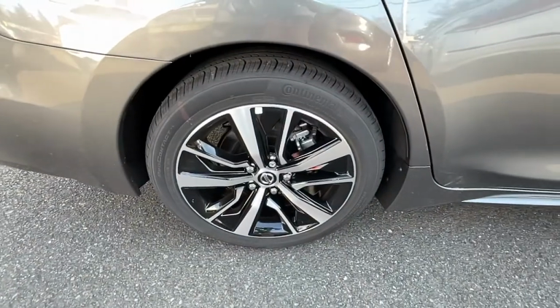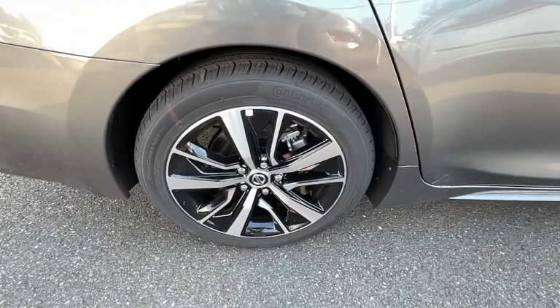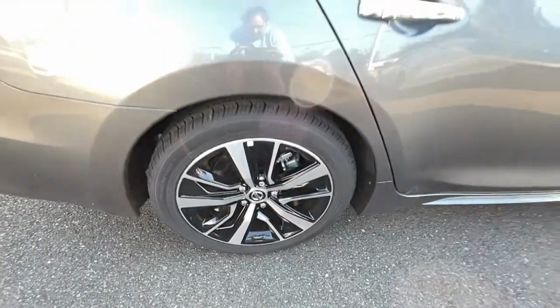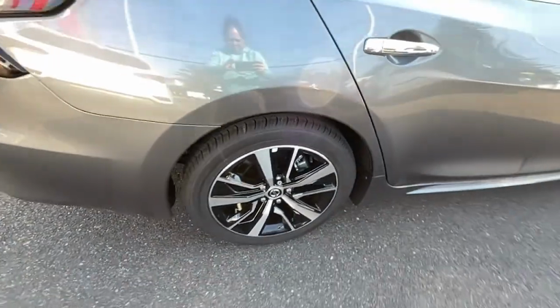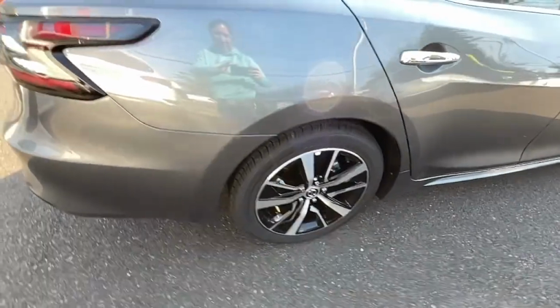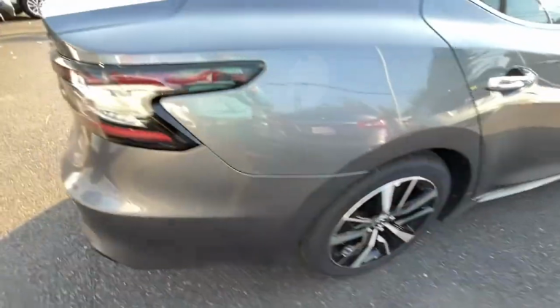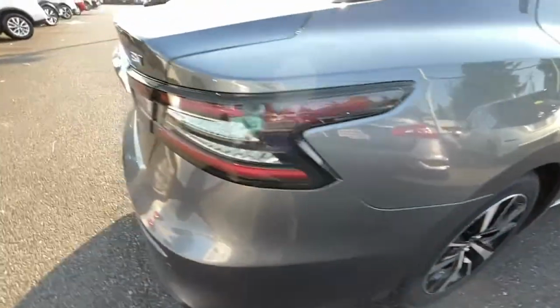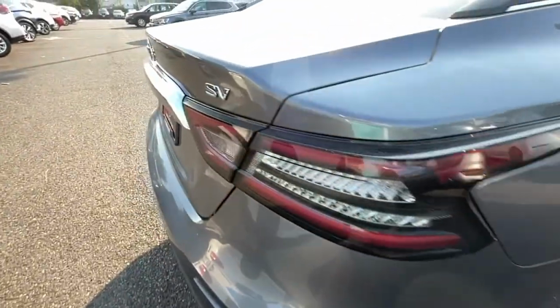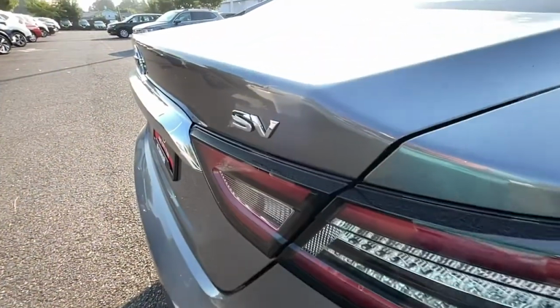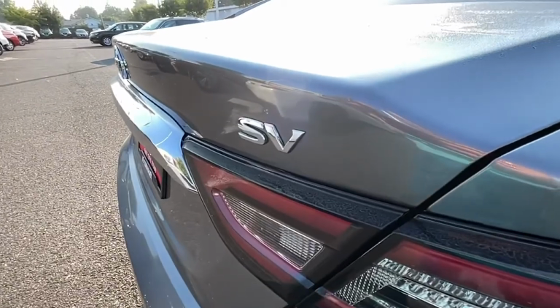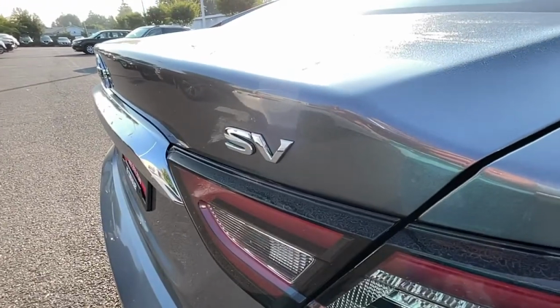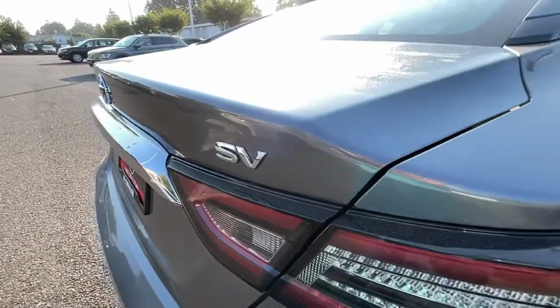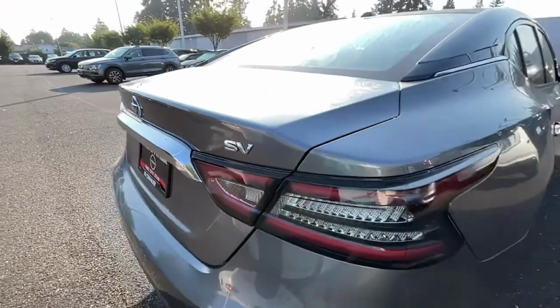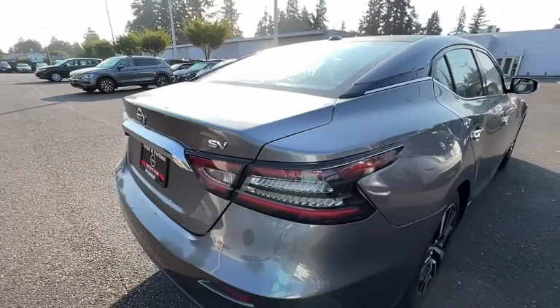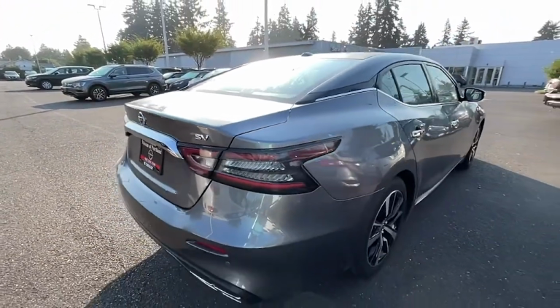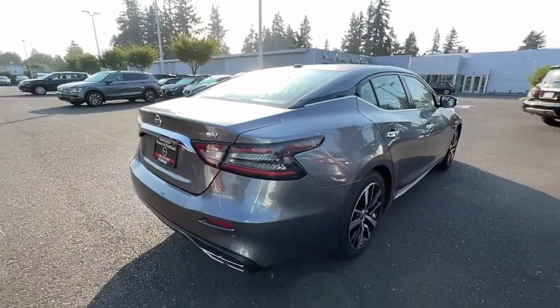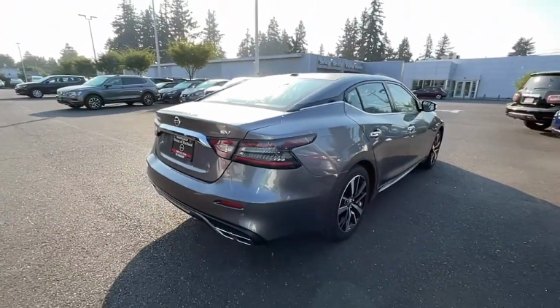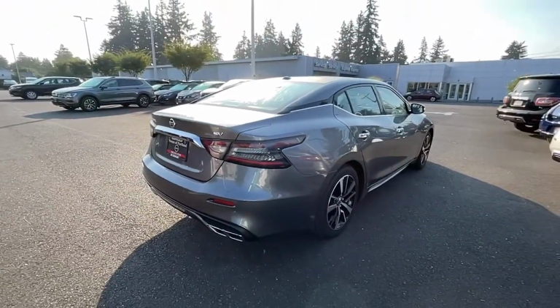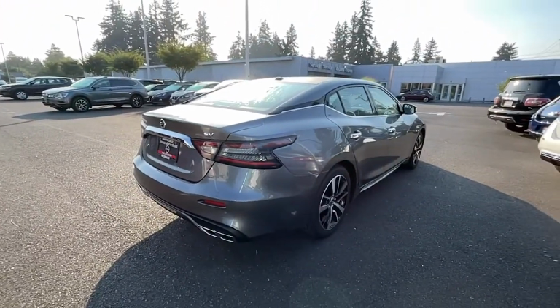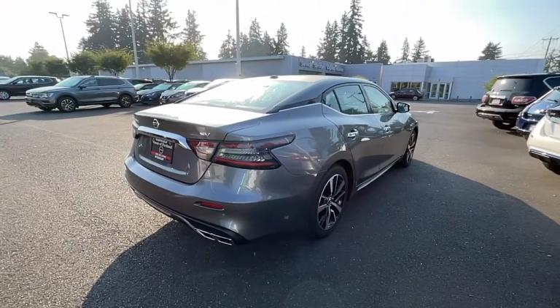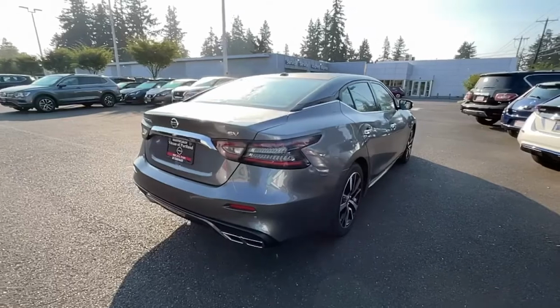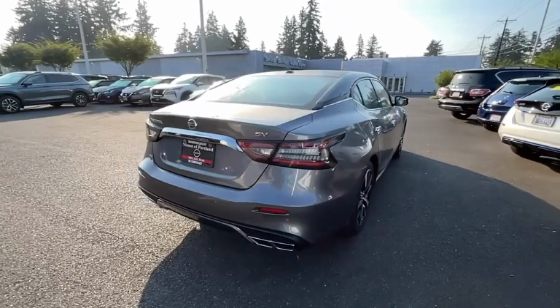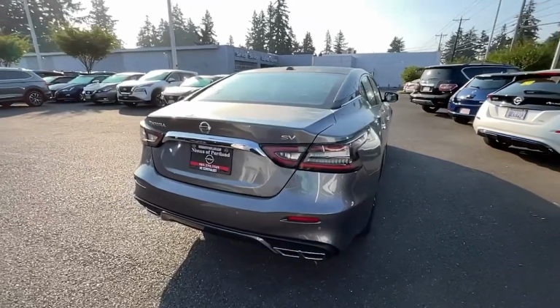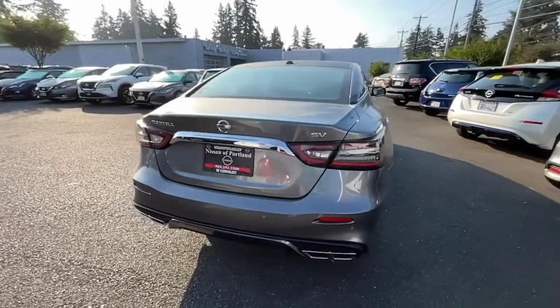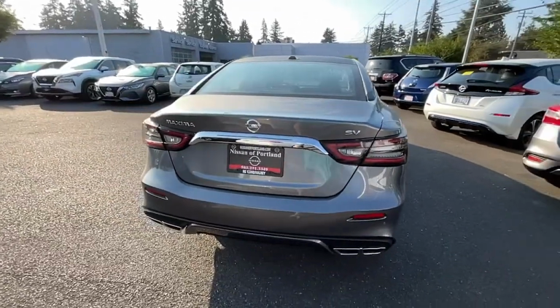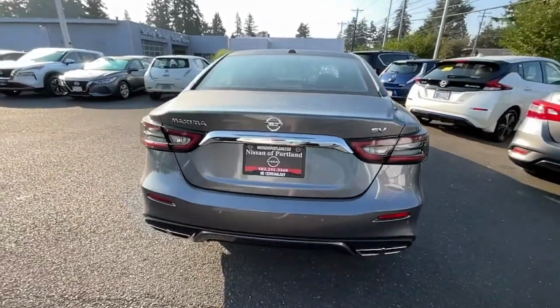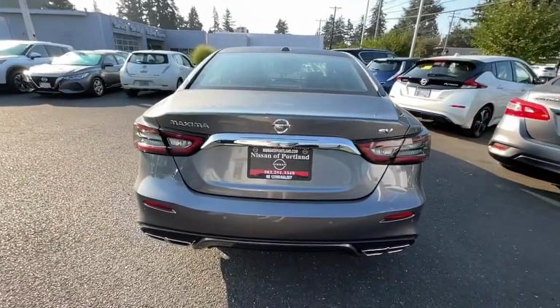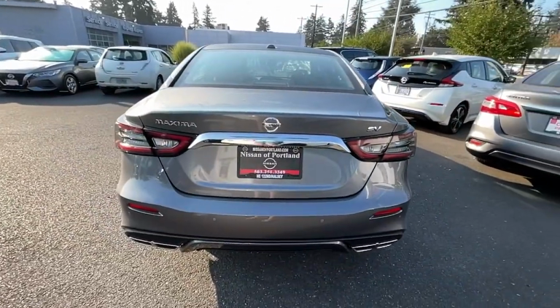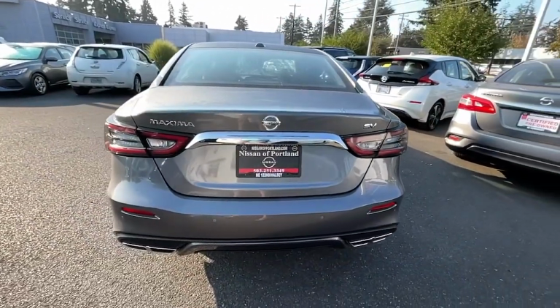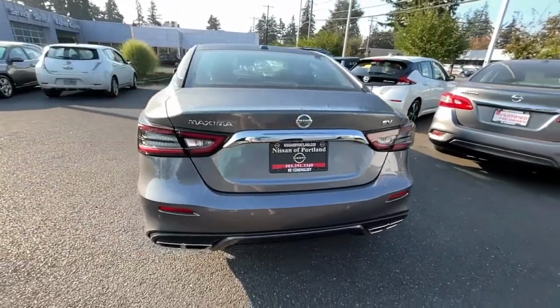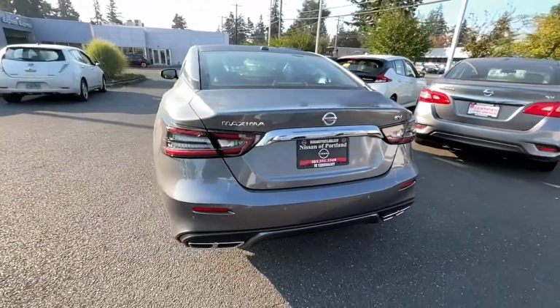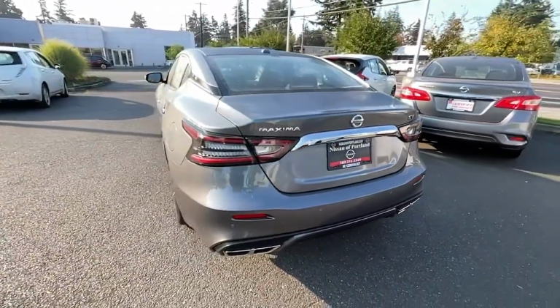Heated driver's seat, keyless entry, navigation system, iPod and MP3 input, remote engine start, heated mirrors, power passenger seat, satellite radio, V6 cylinder engine, backup camera.